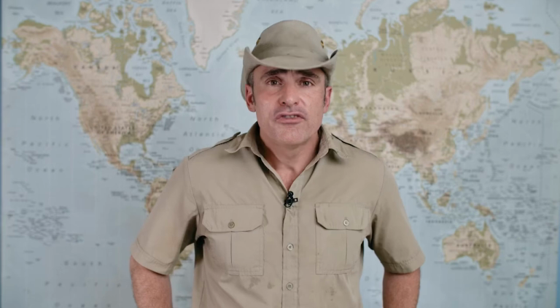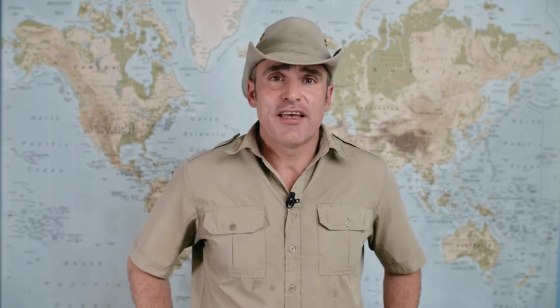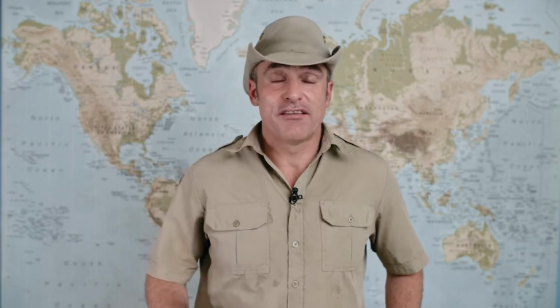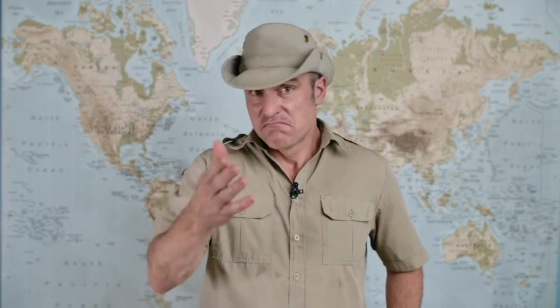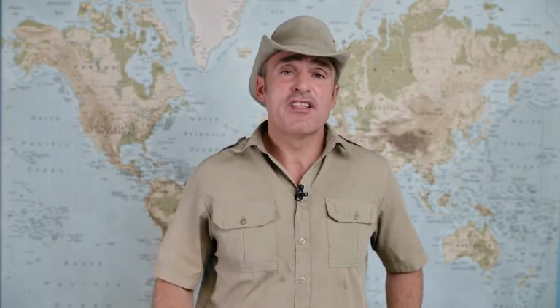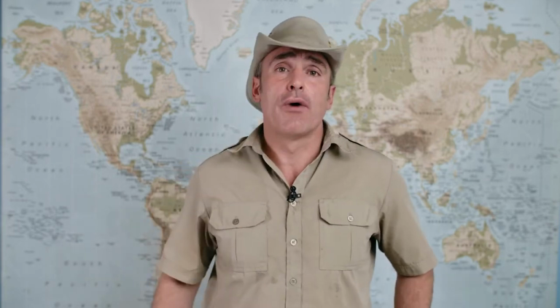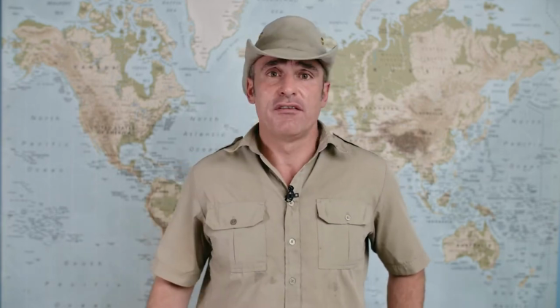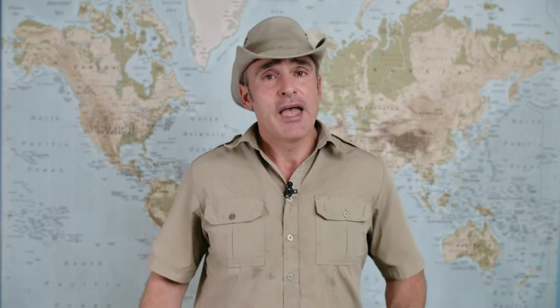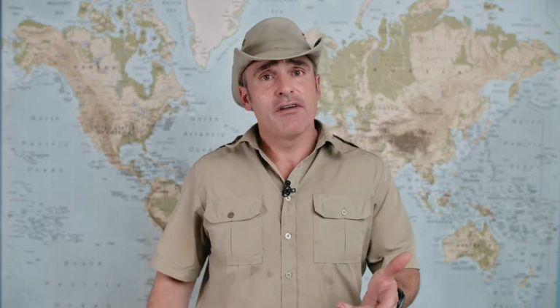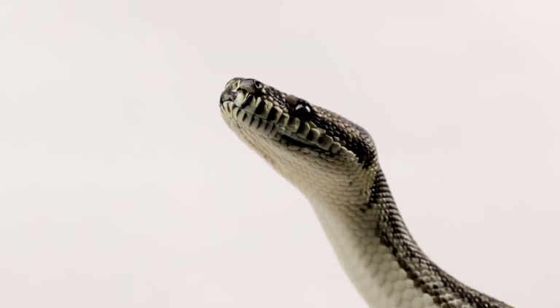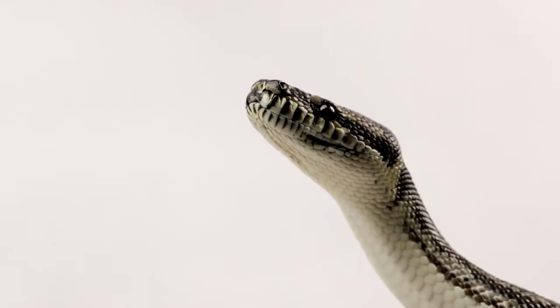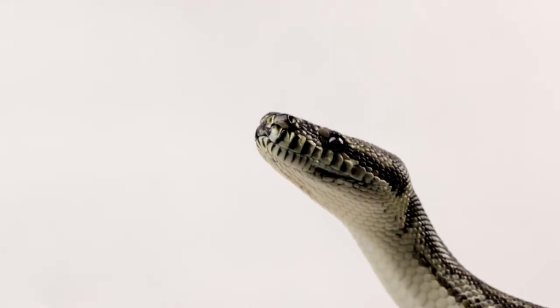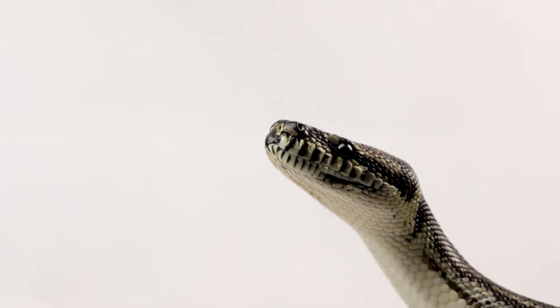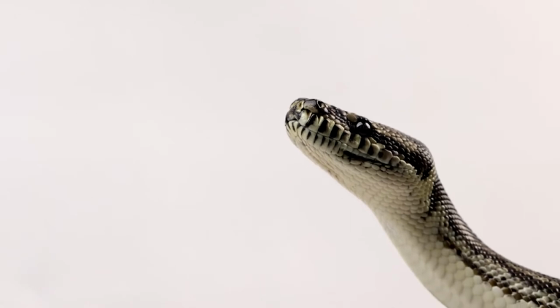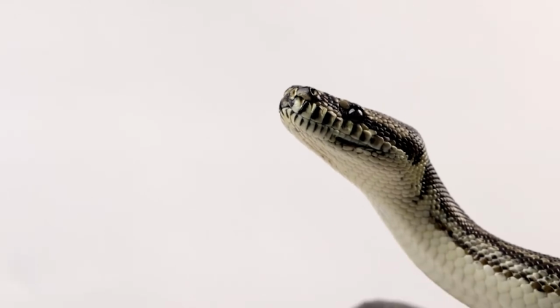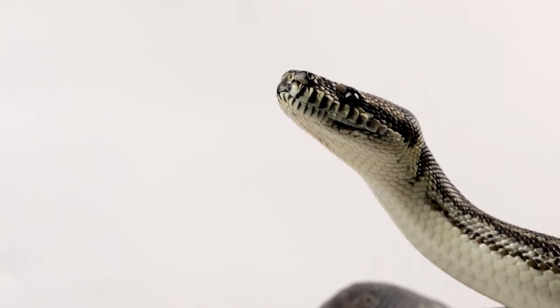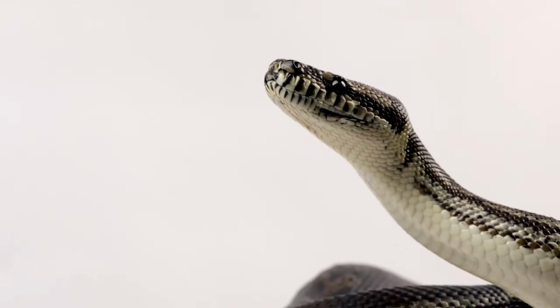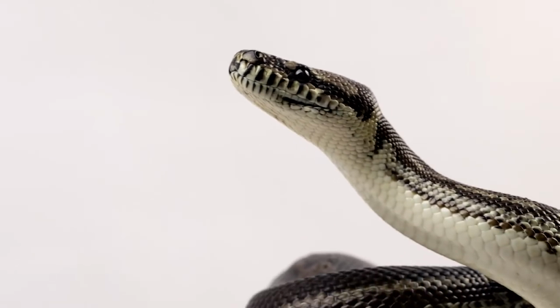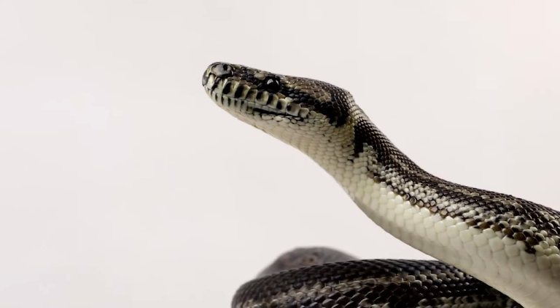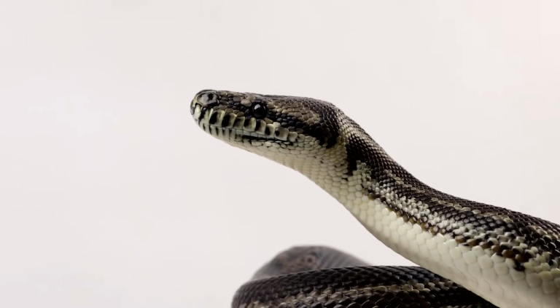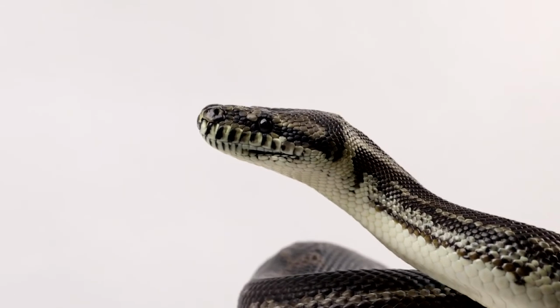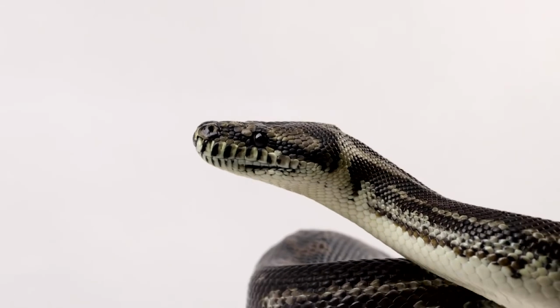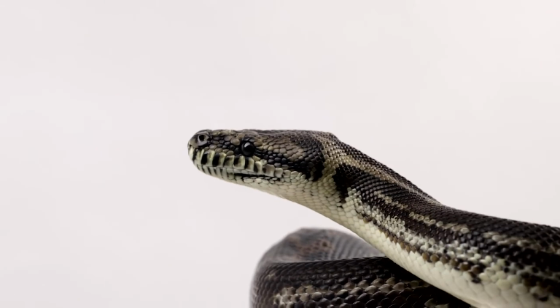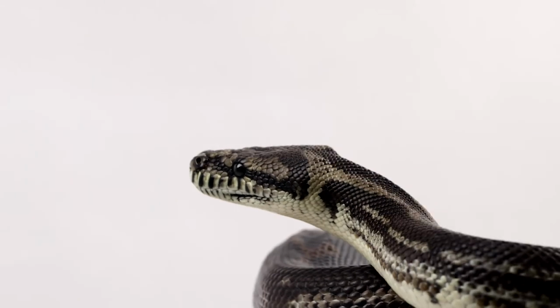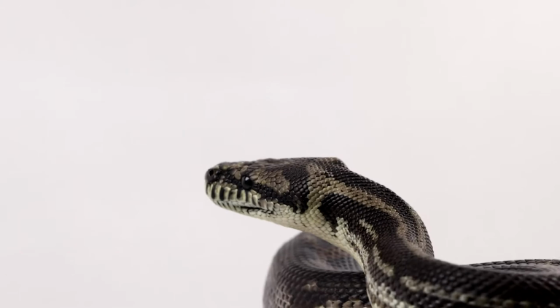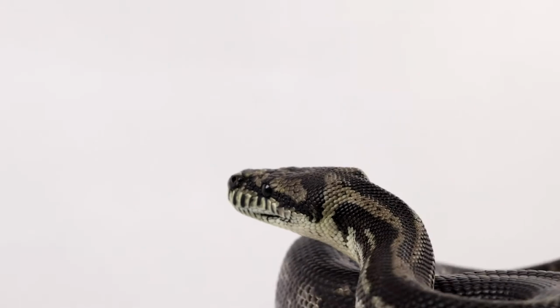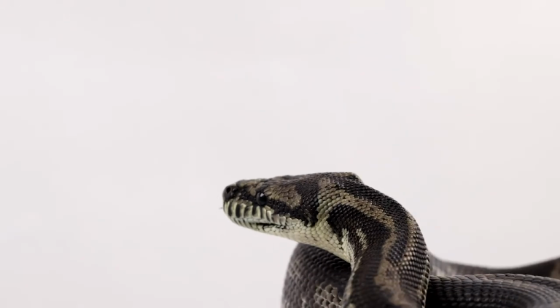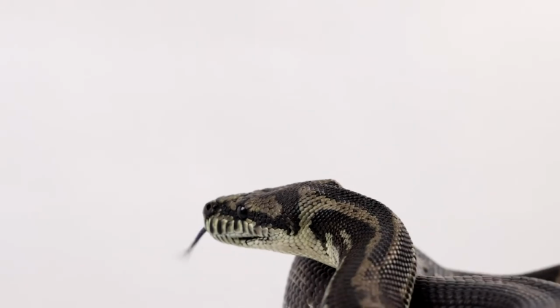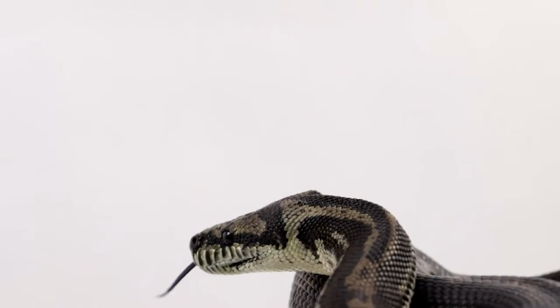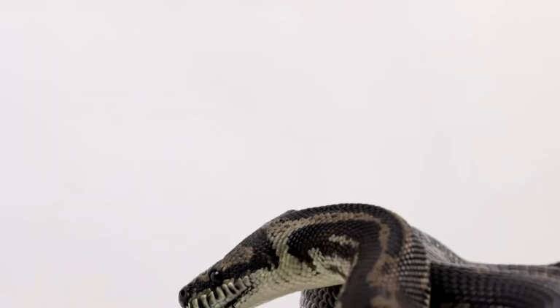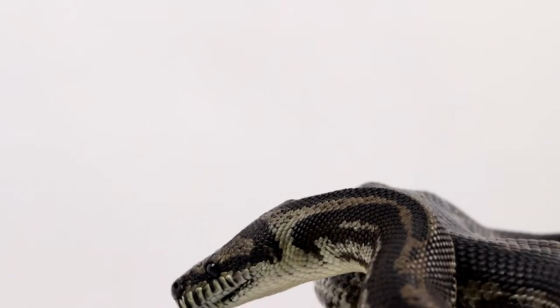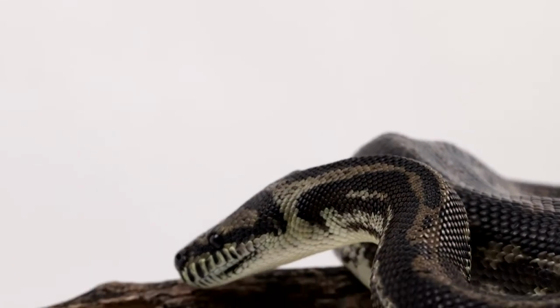Do snakes have legs? This is another great question, and although there are some snakes that have evidence from when they used to have legs, there are no snakes alive today that have traditional legs that look like legs.